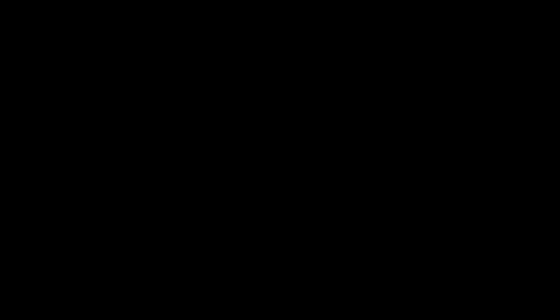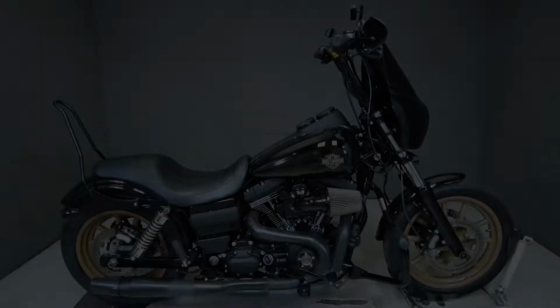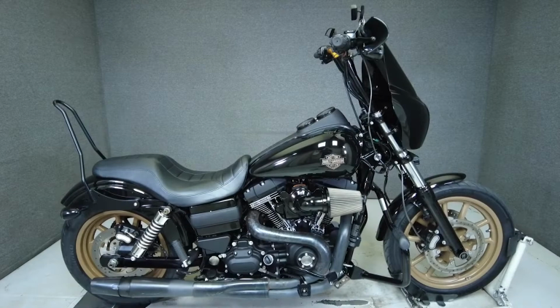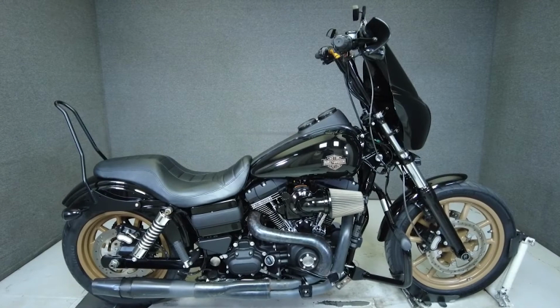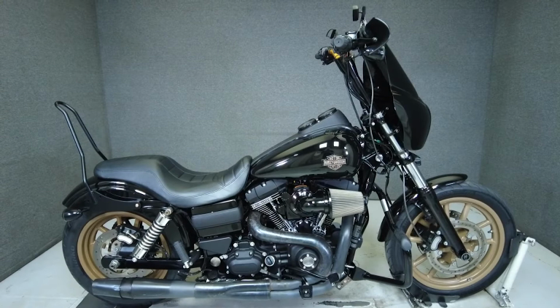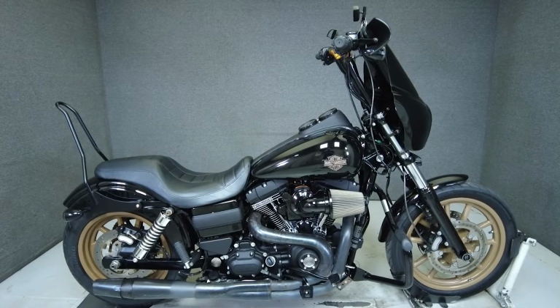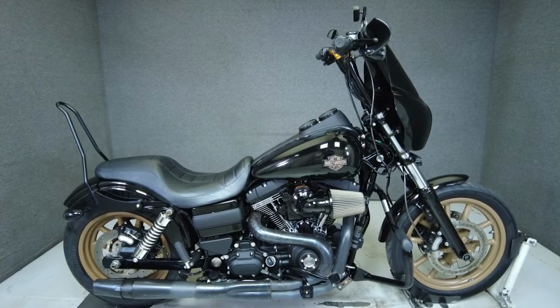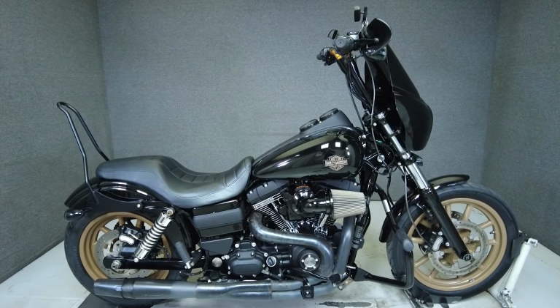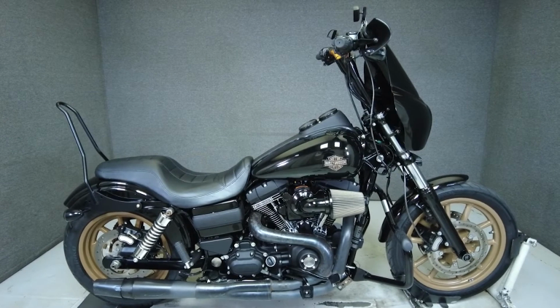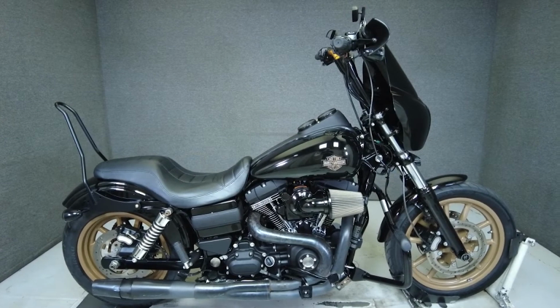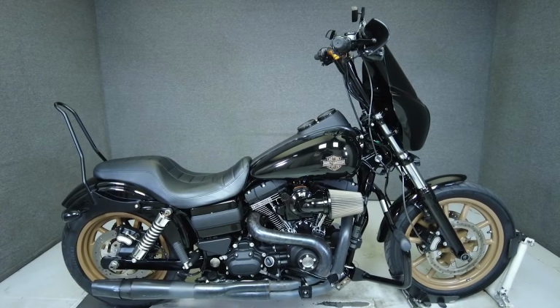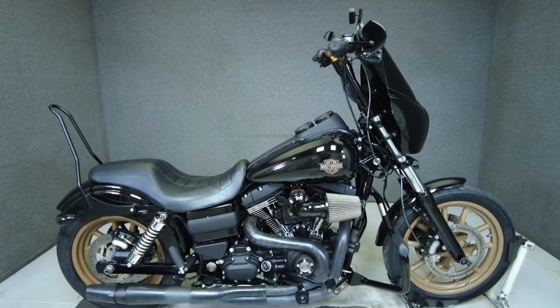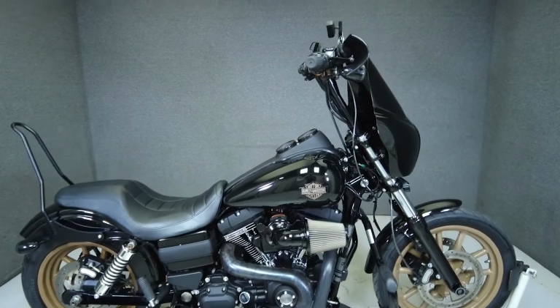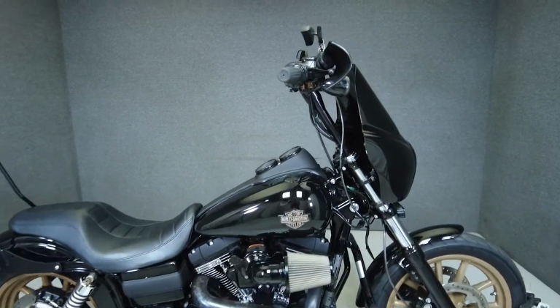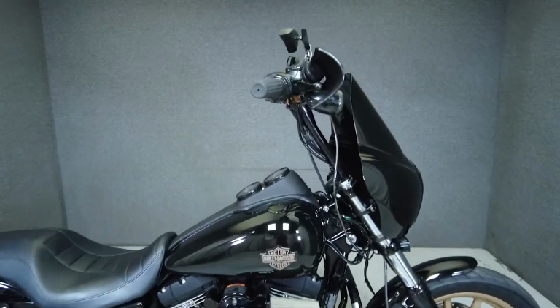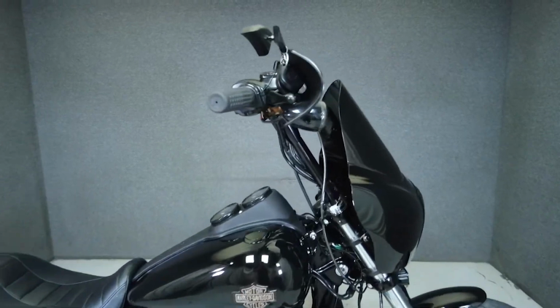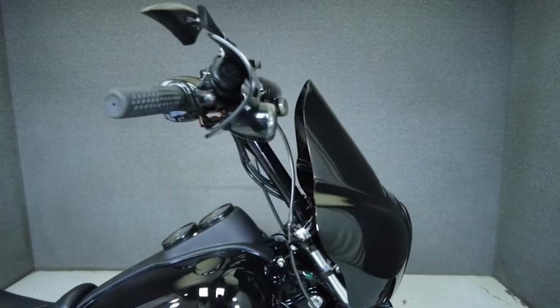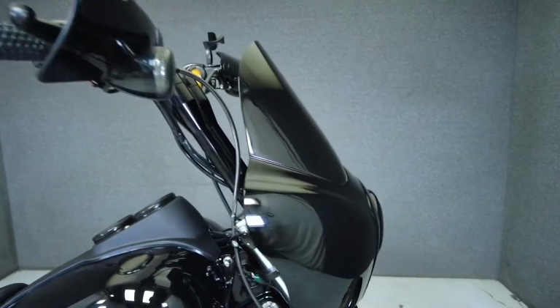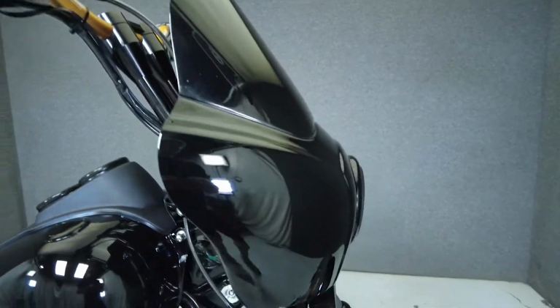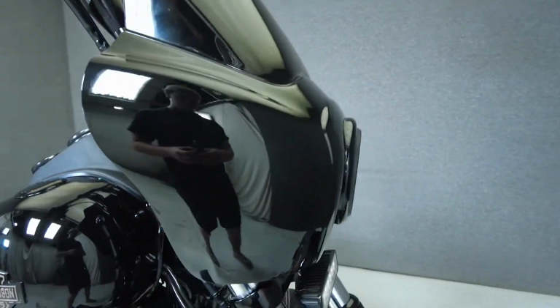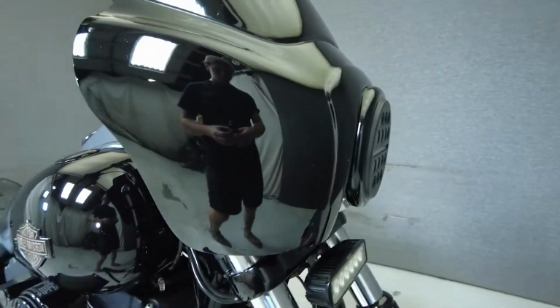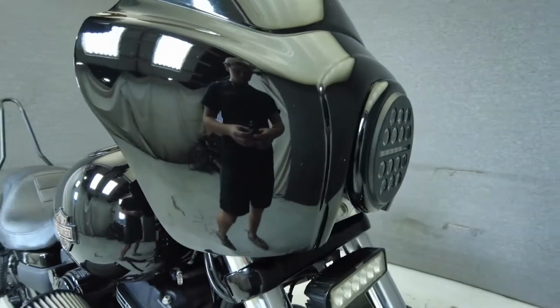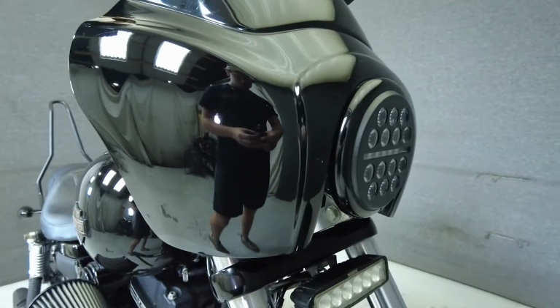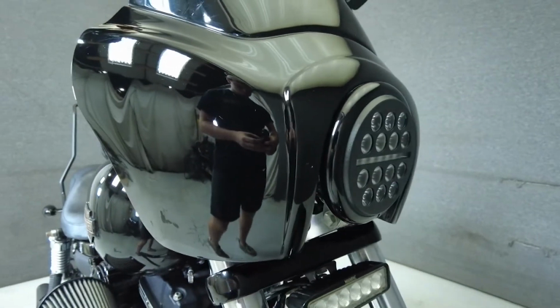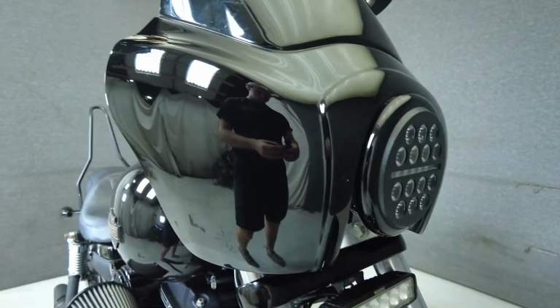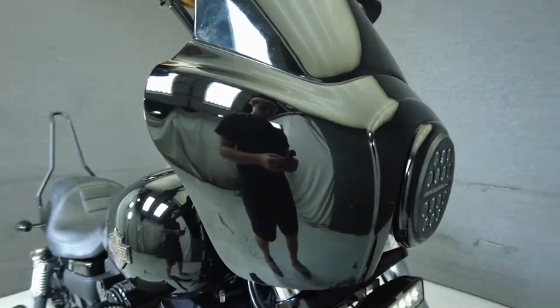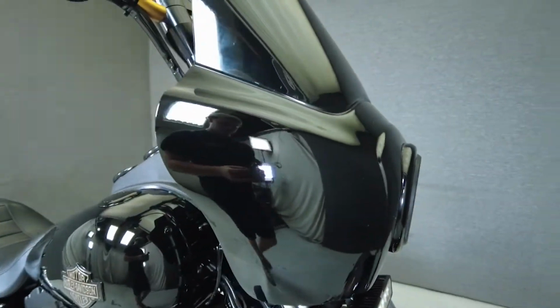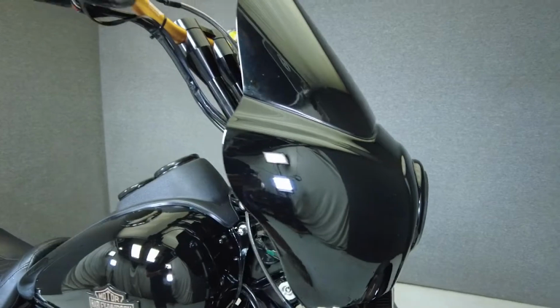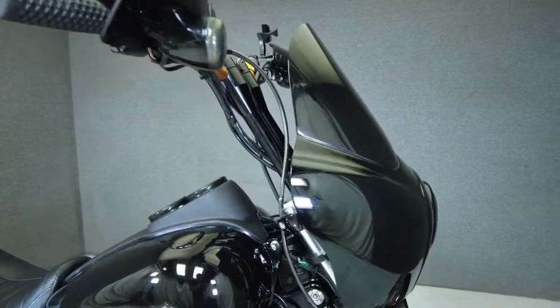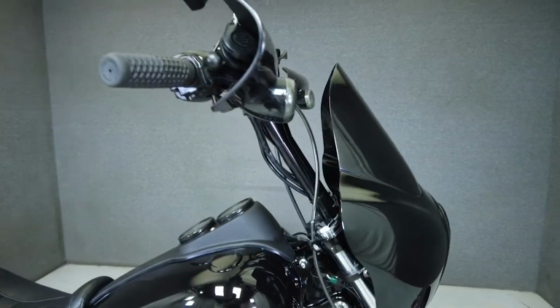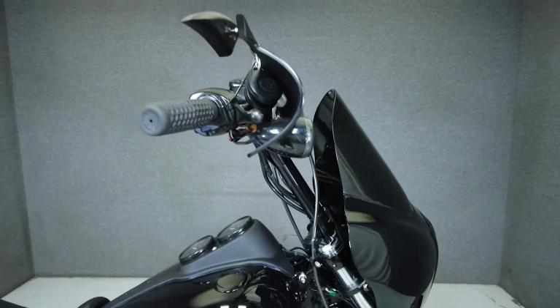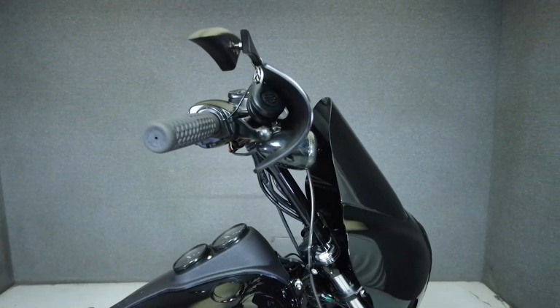Hey everyone, this is Keegan from National PowerSports. This 2016 Harley-Davidson Dyno Lowrider S with 20,148 miles passes New Hampshire State Inspection and runs well.